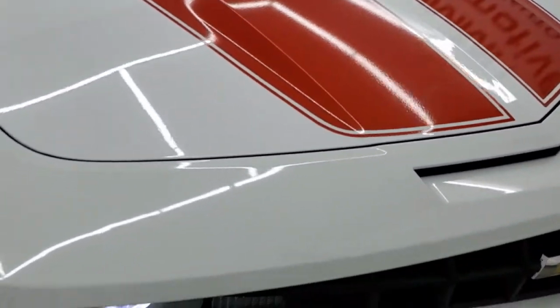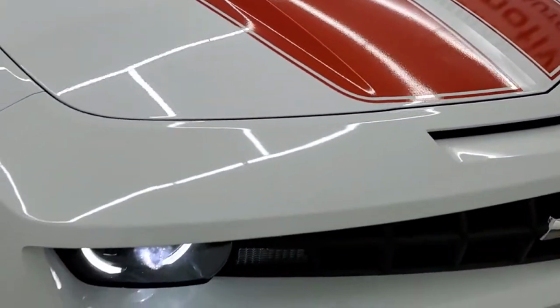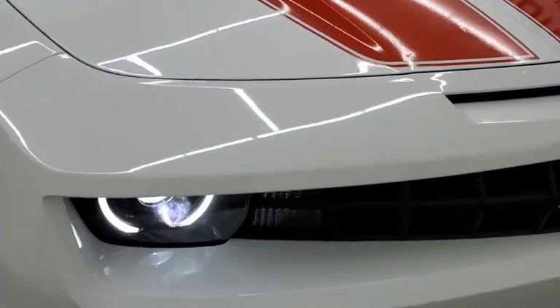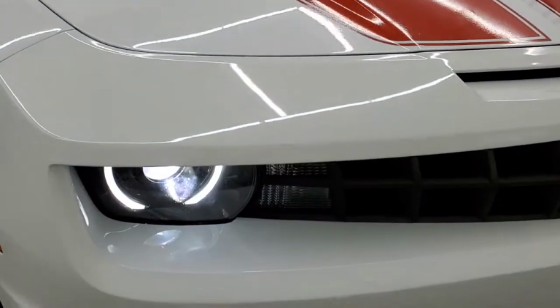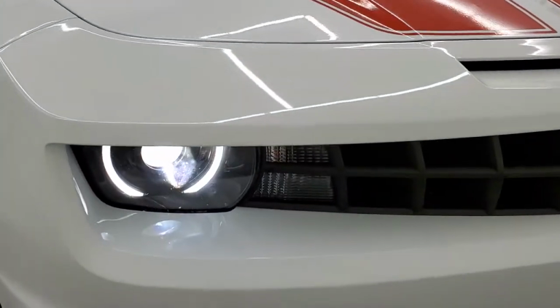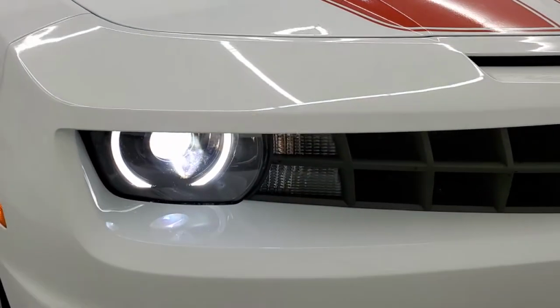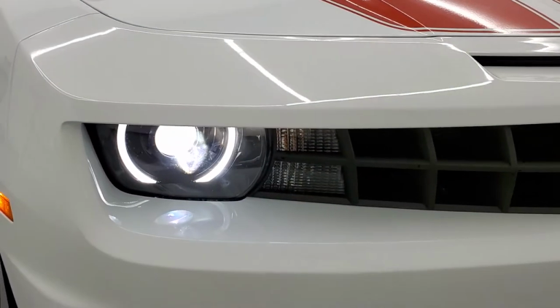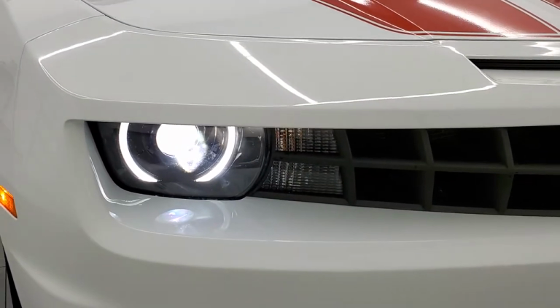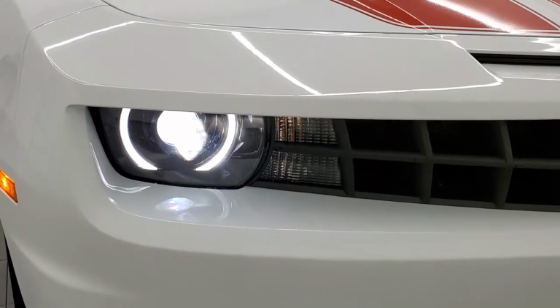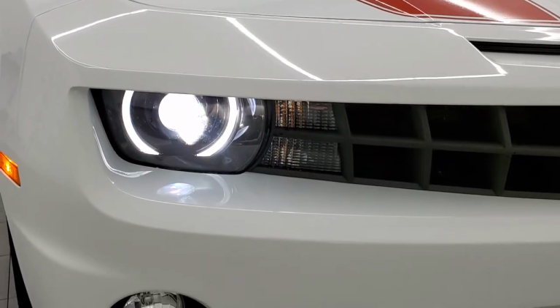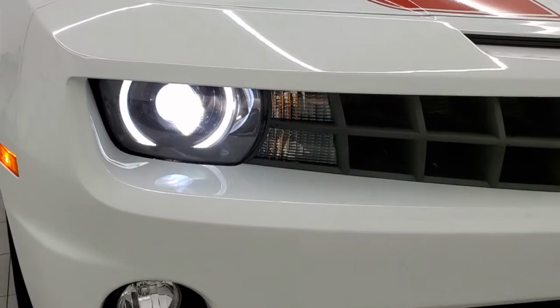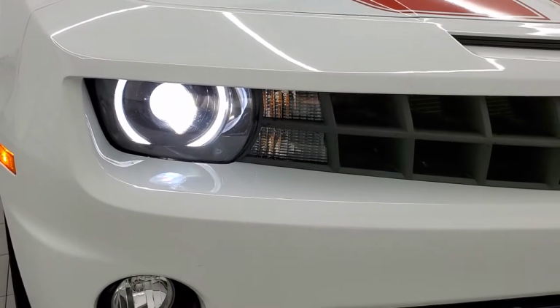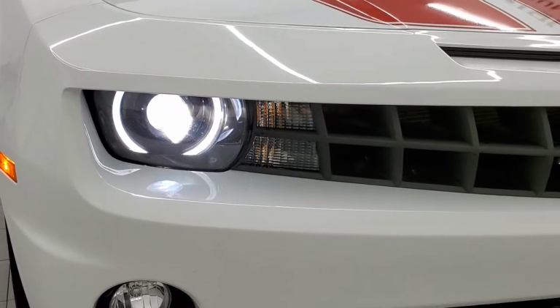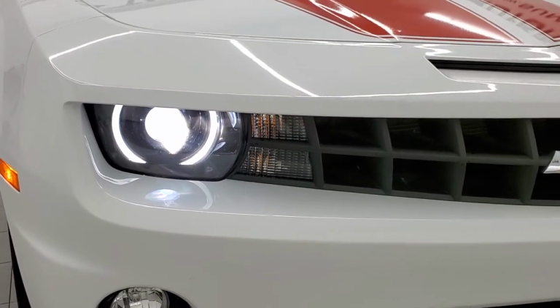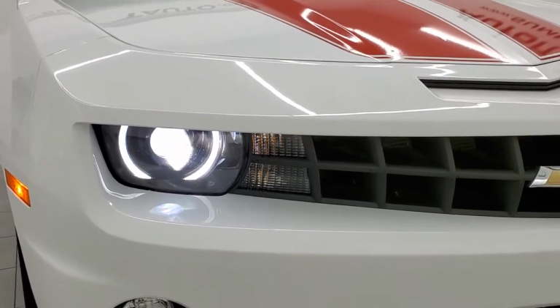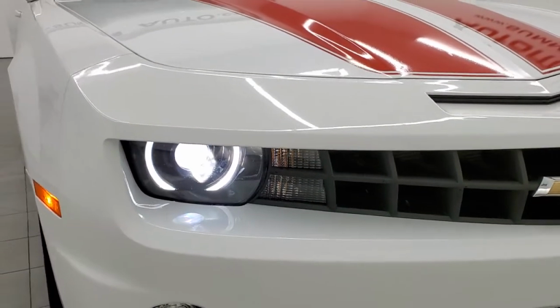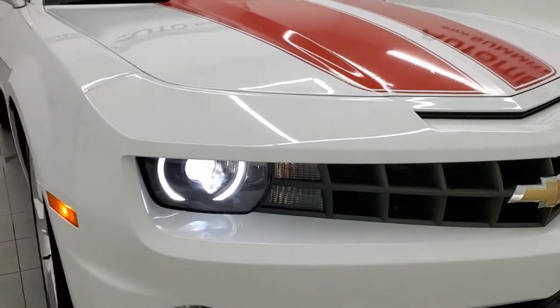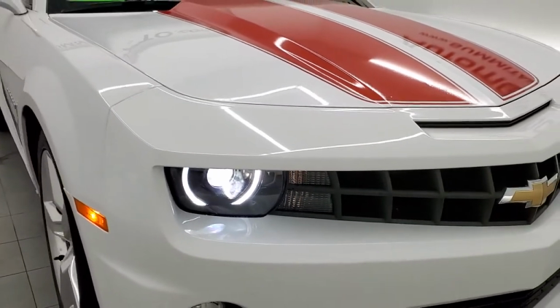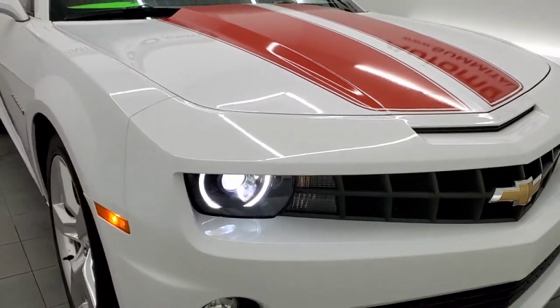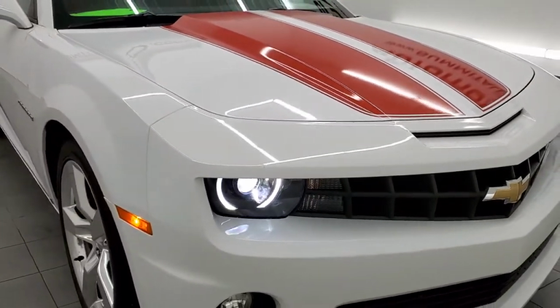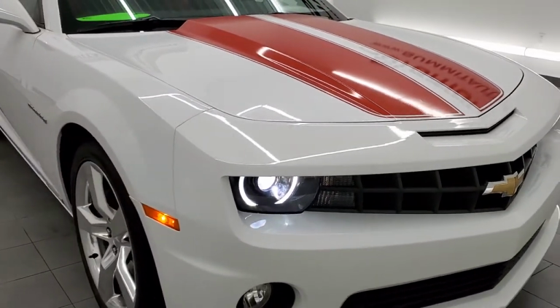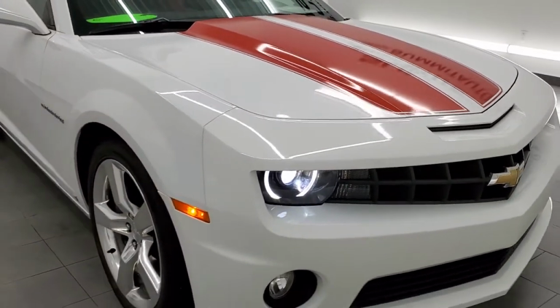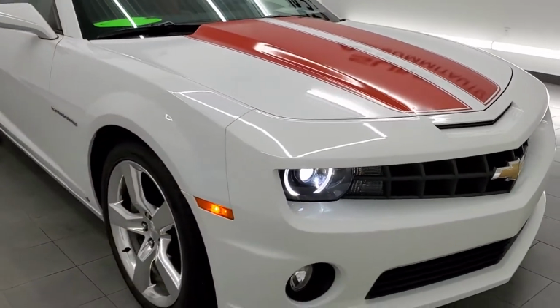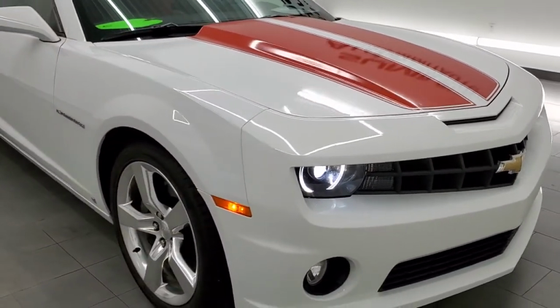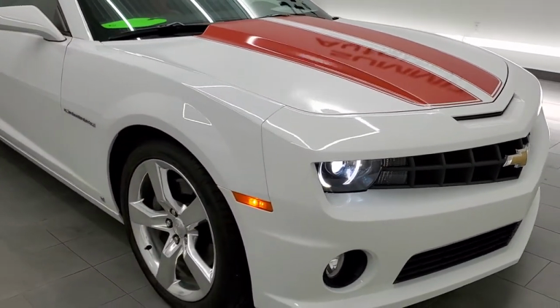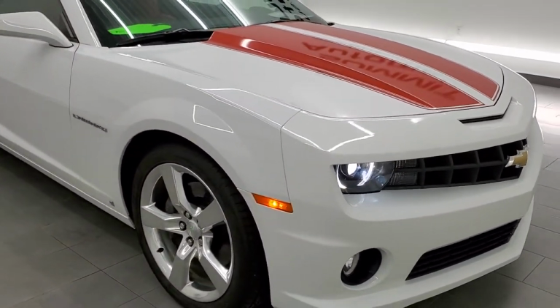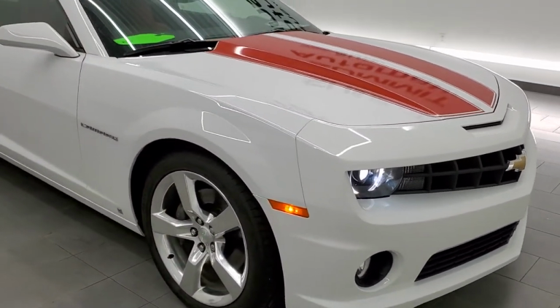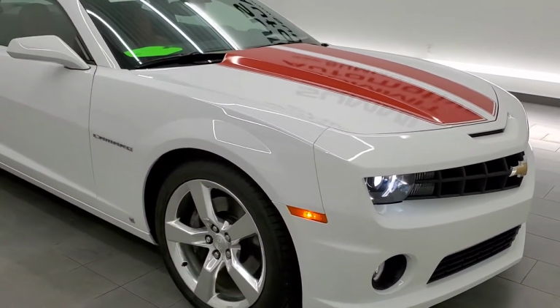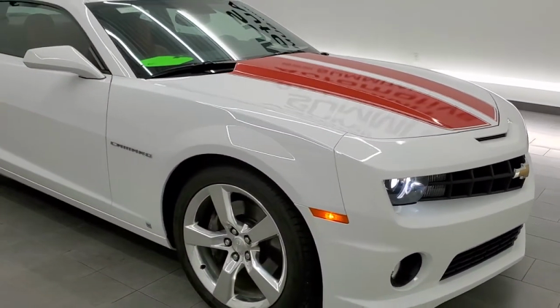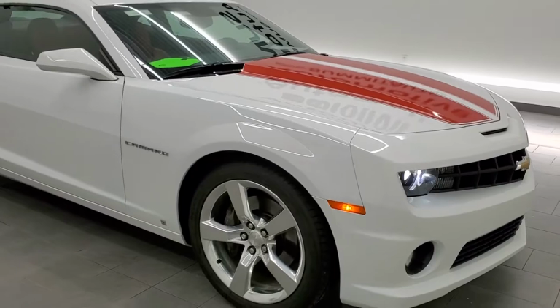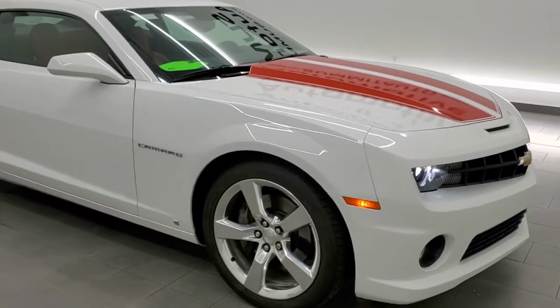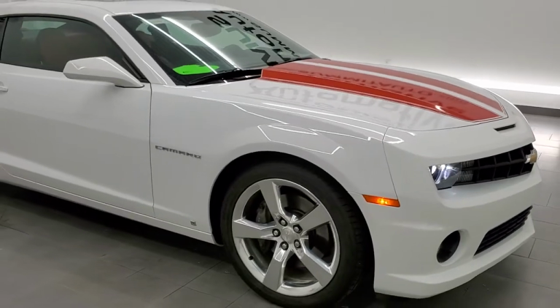There are those HID headlamps and LED running lights. I would highly recommend this car from a quality and condition standpoint.